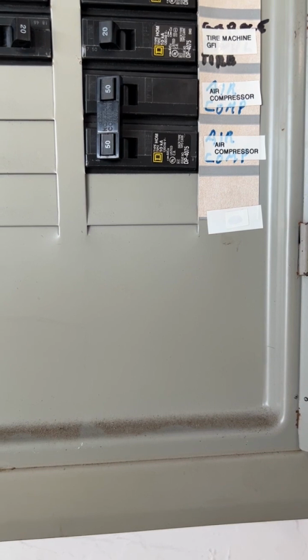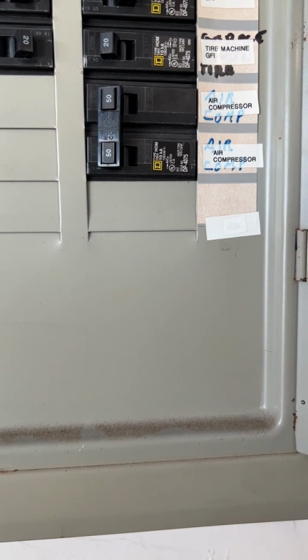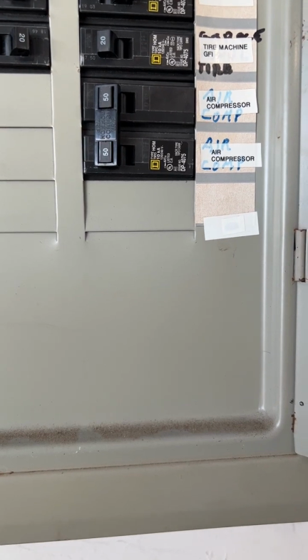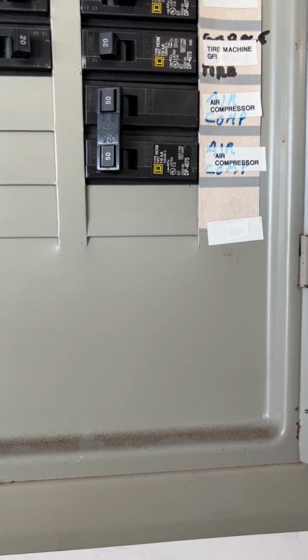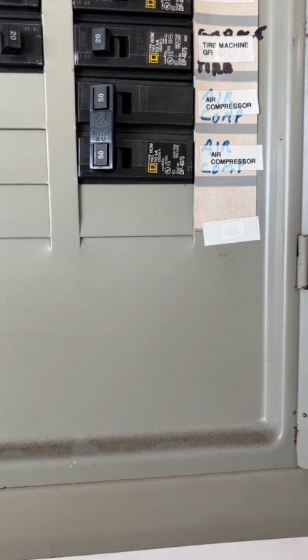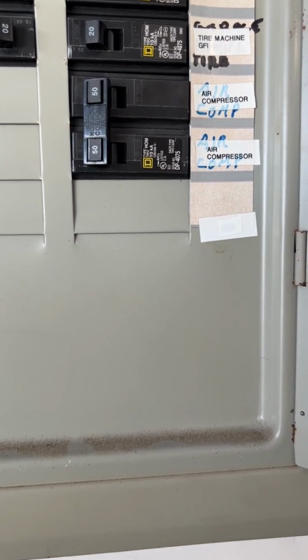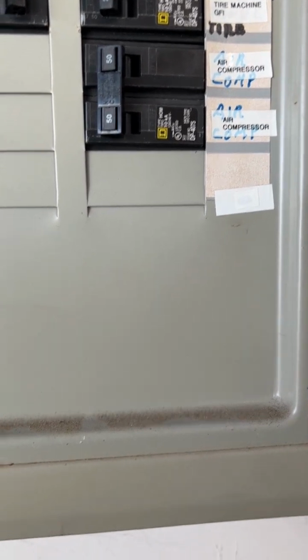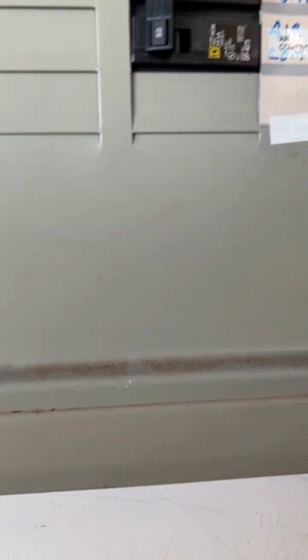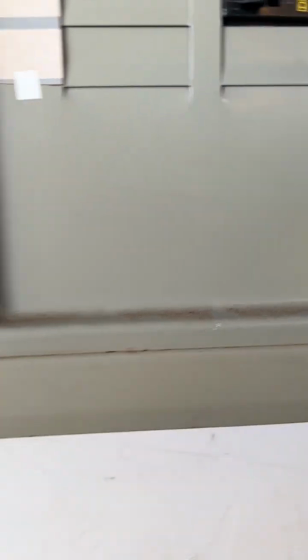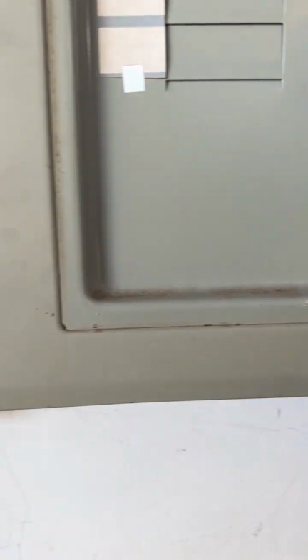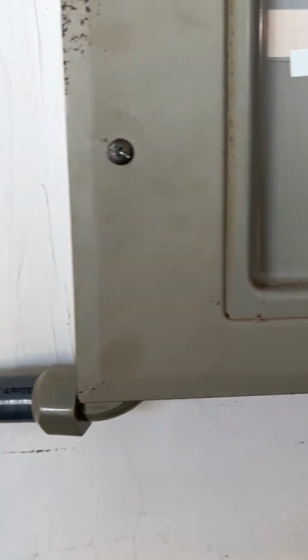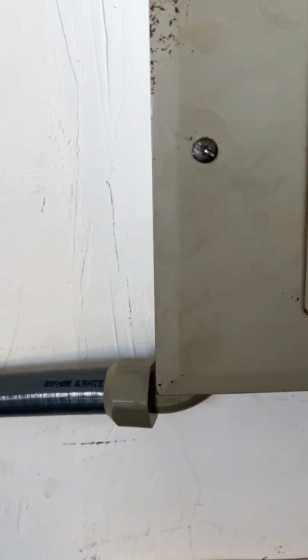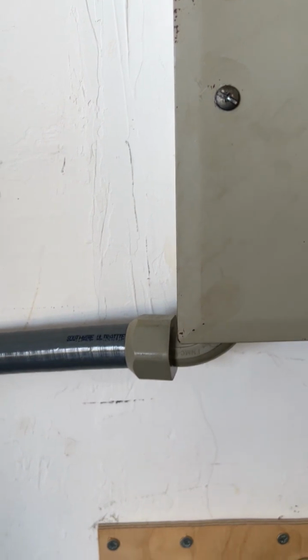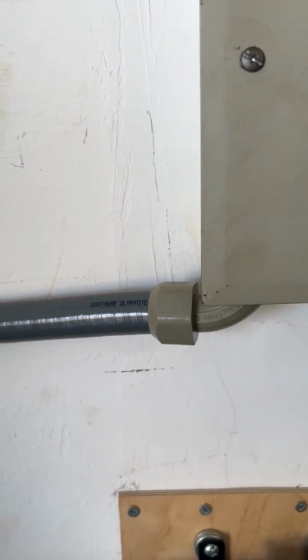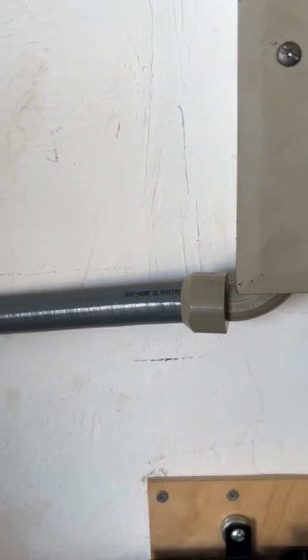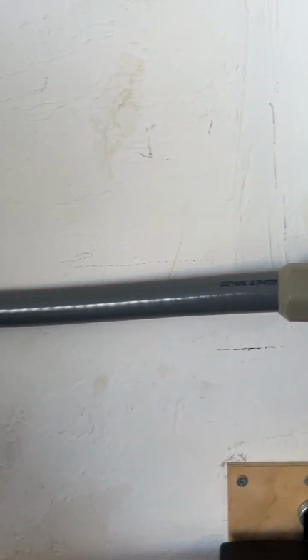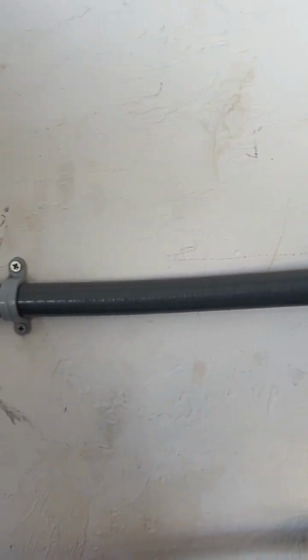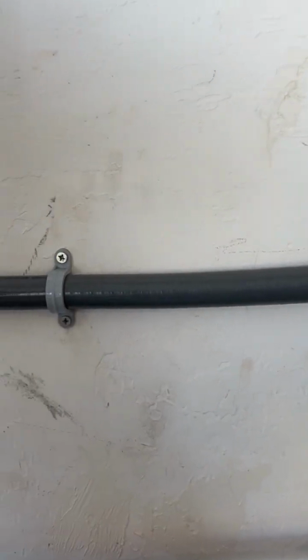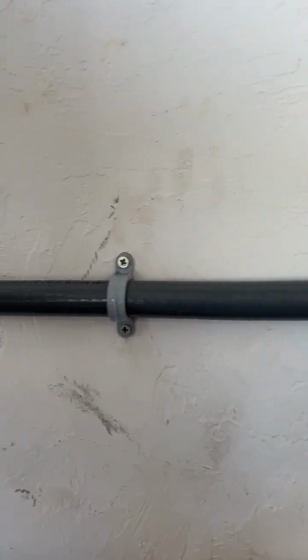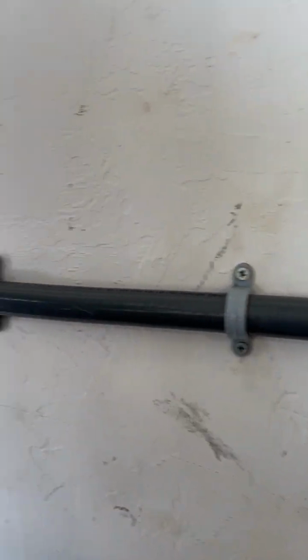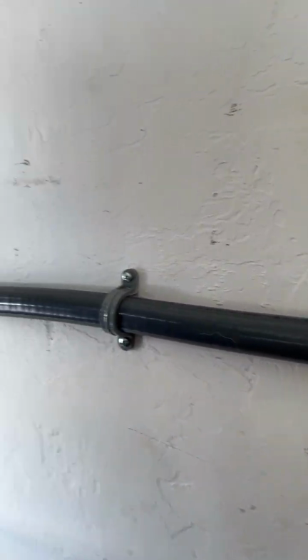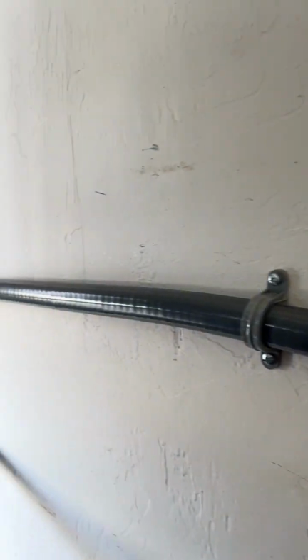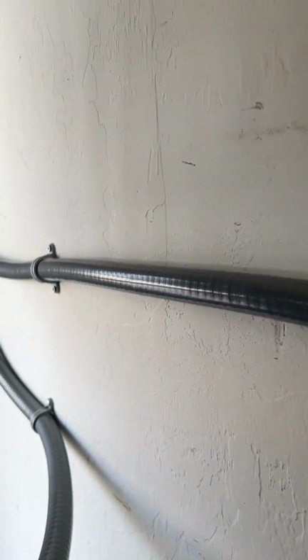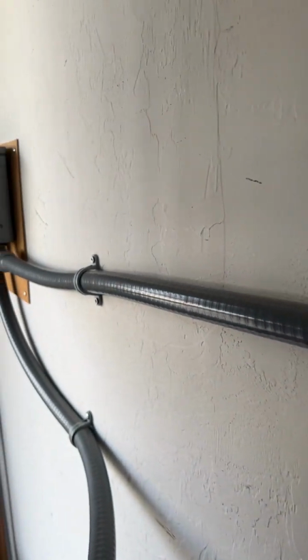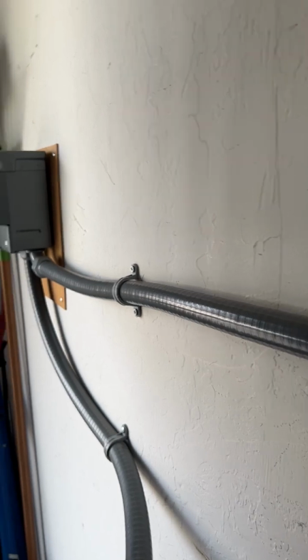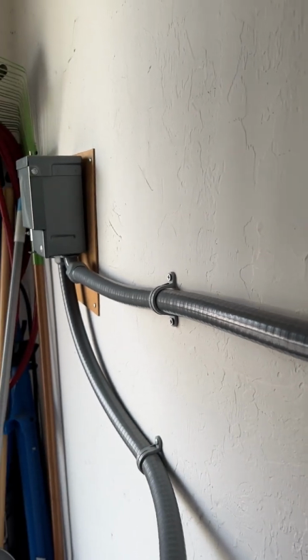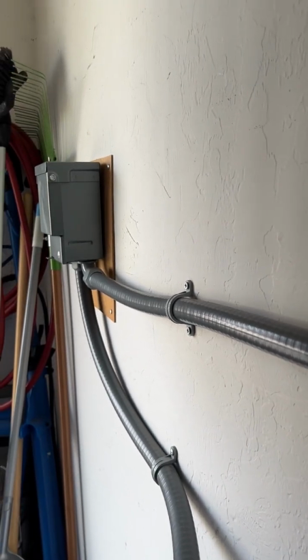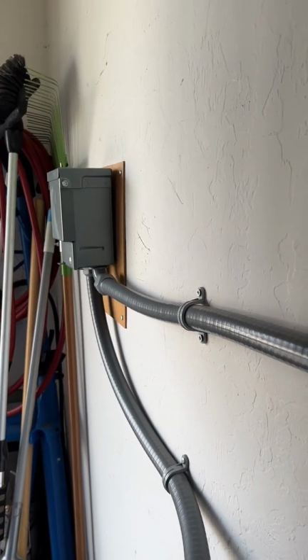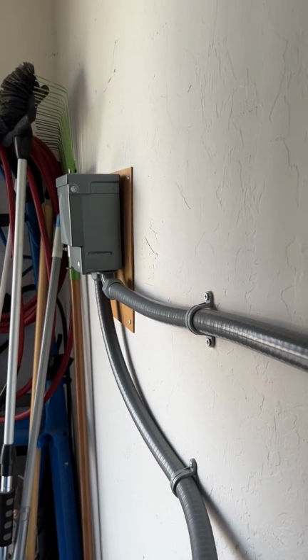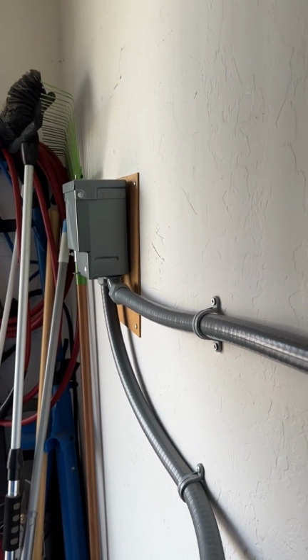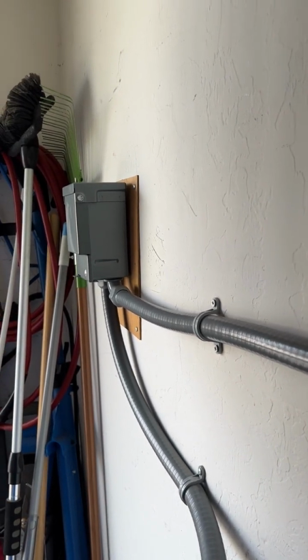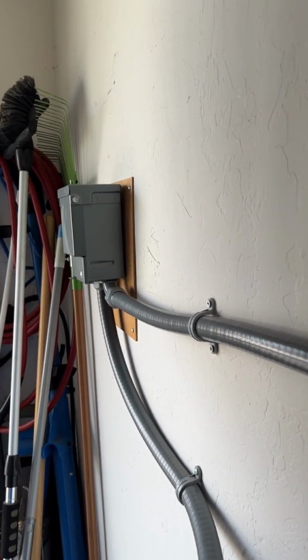What I did was install the 50 amp breaker and then I ran the 8 gauge wire at the bottom of the box and went down to a cutoff box.